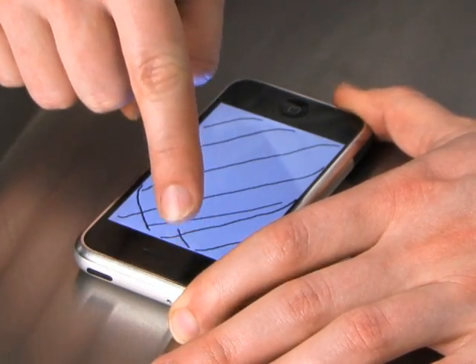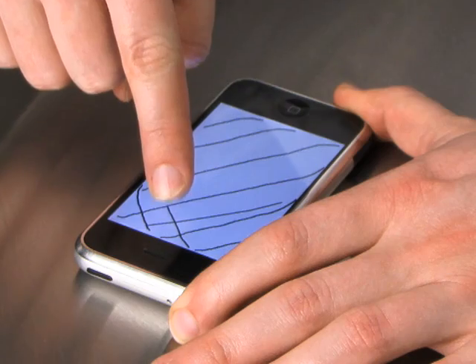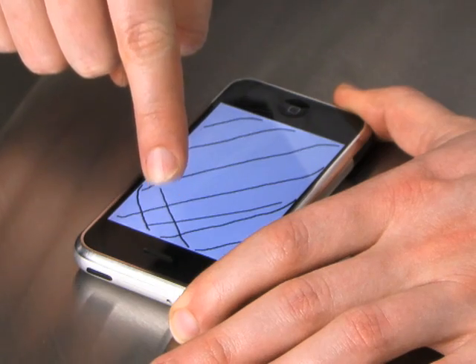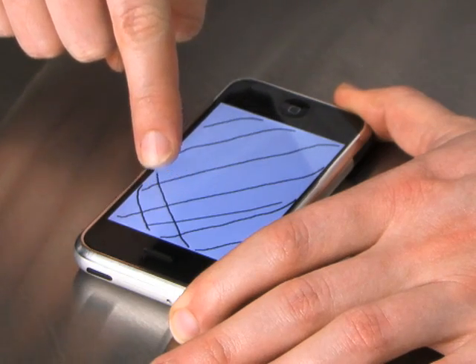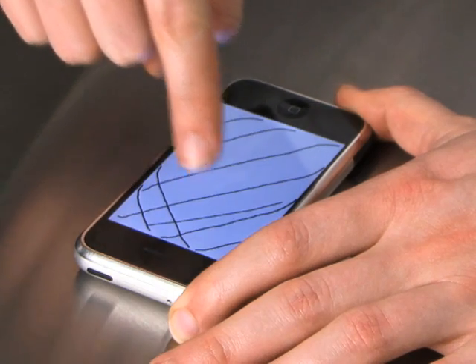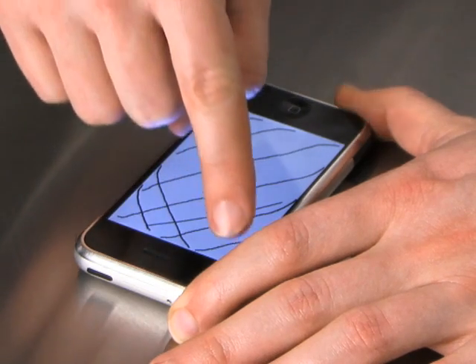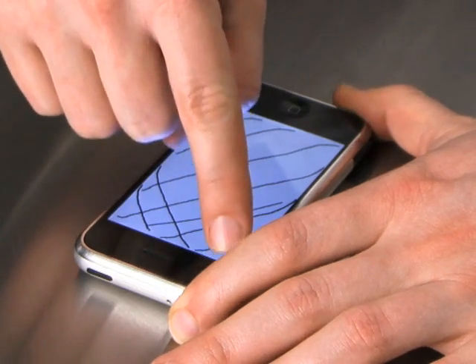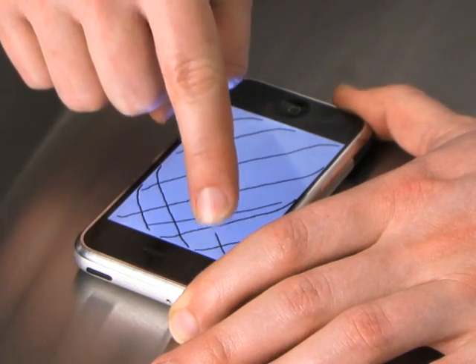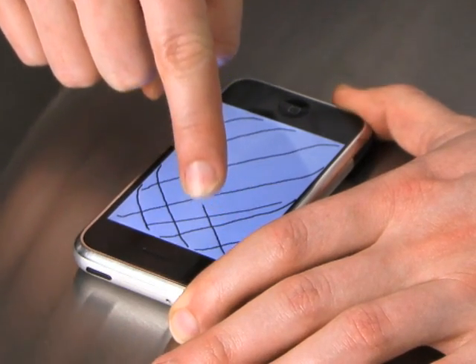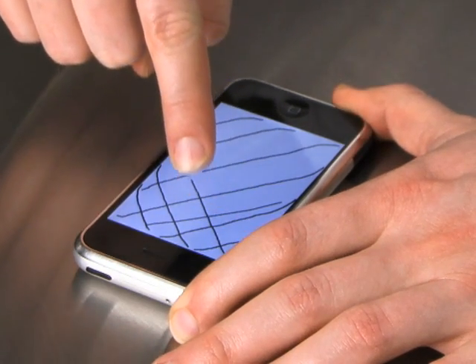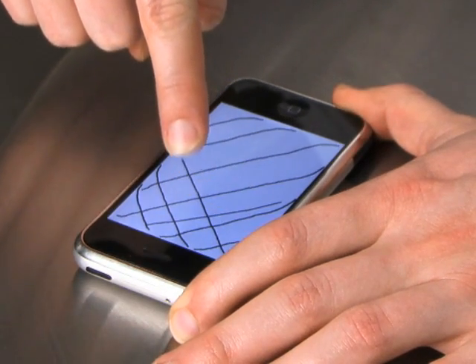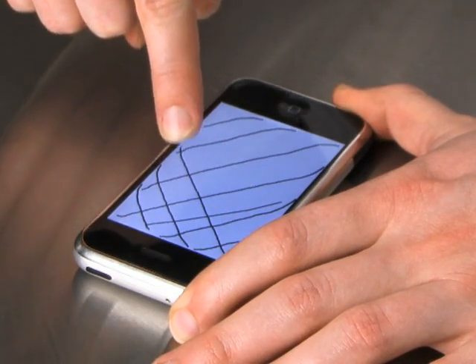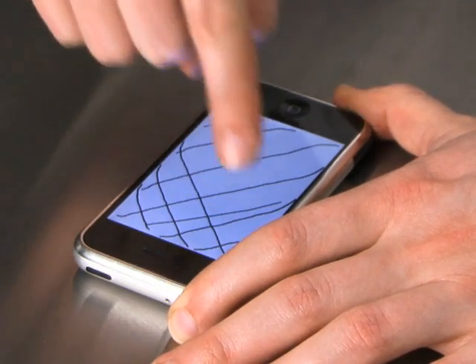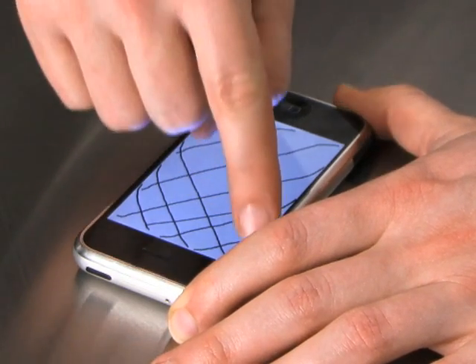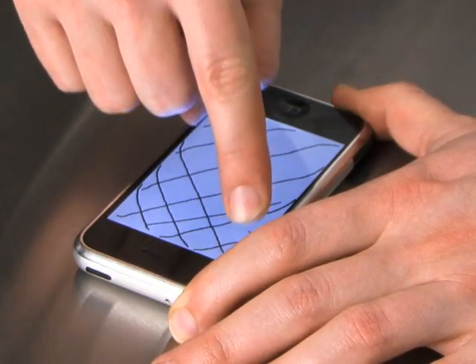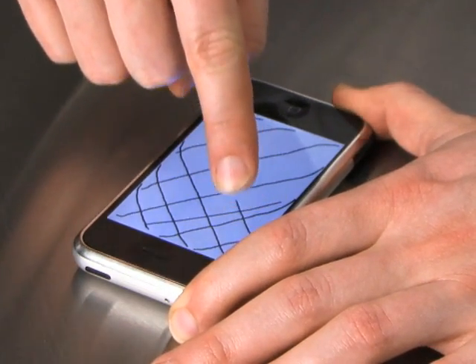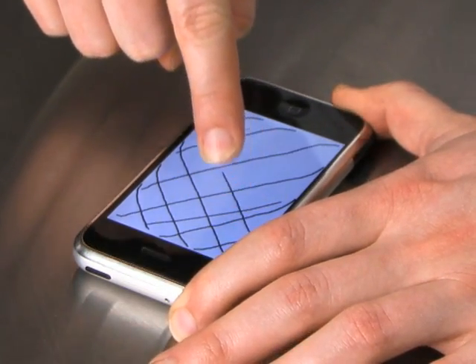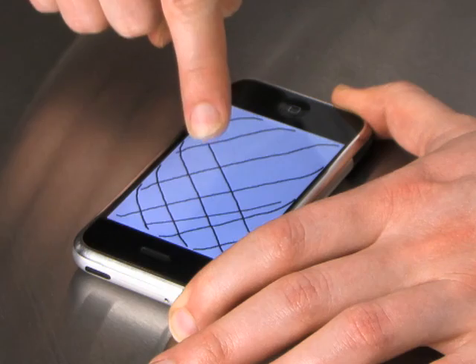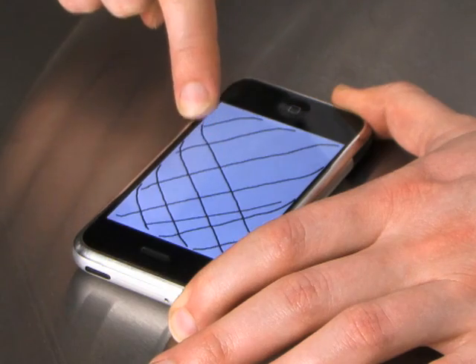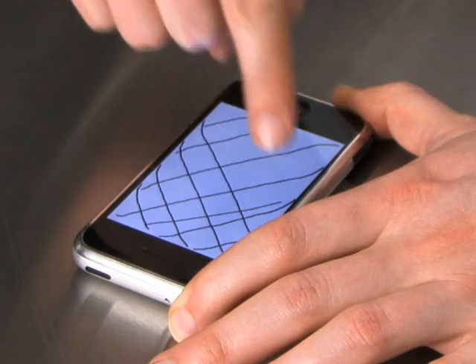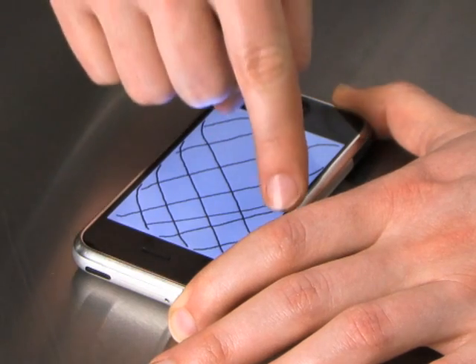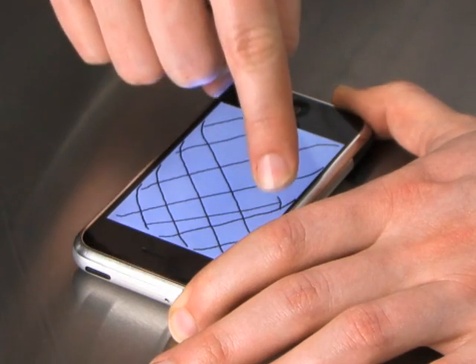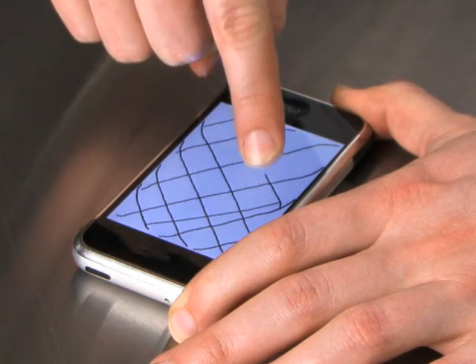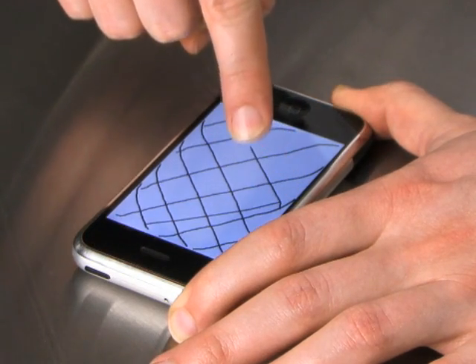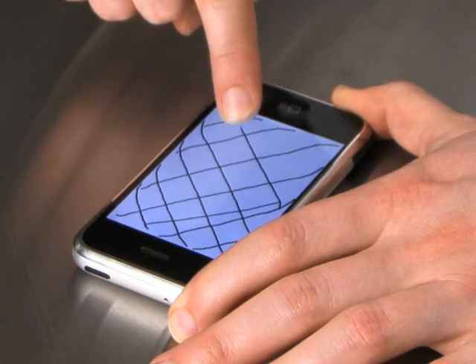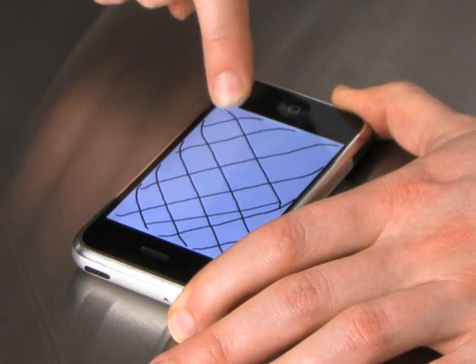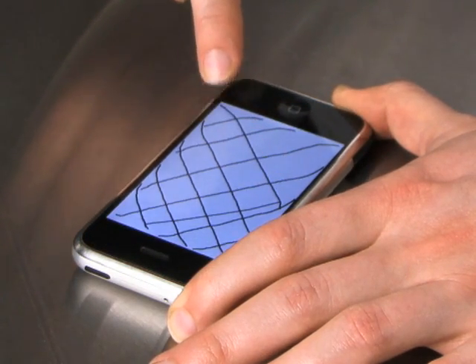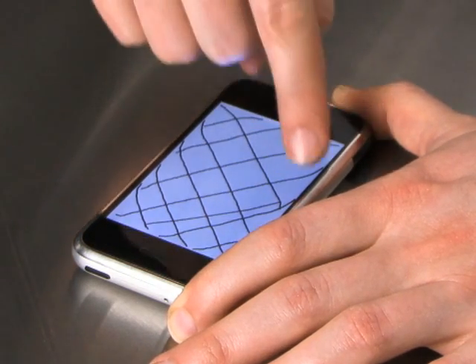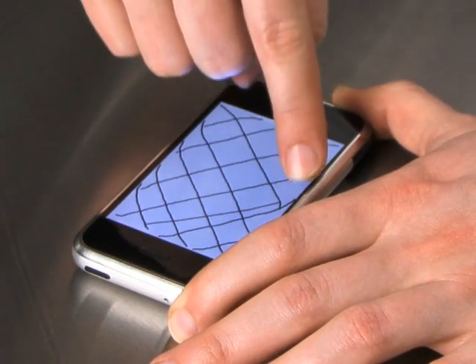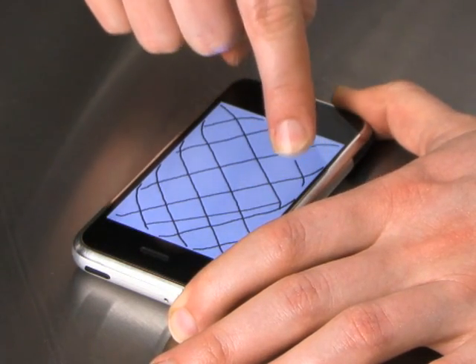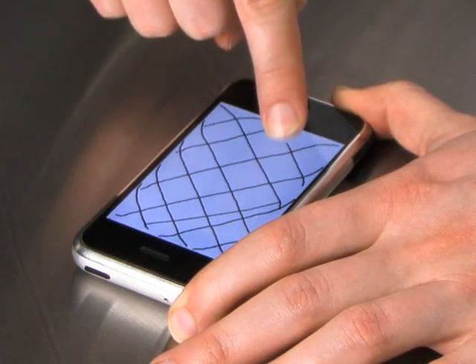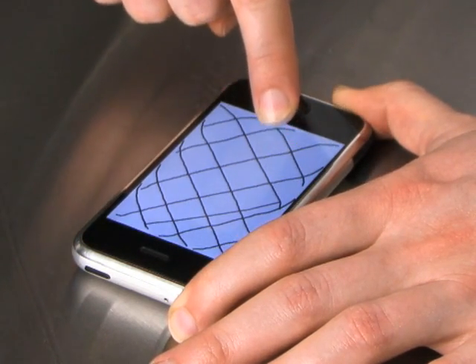Now I'm going to start drawing these lines along the other diagonal, and you'll see that again the performance is really quite consistent. So here we have a completed test pattern for an iPhone touch screen.